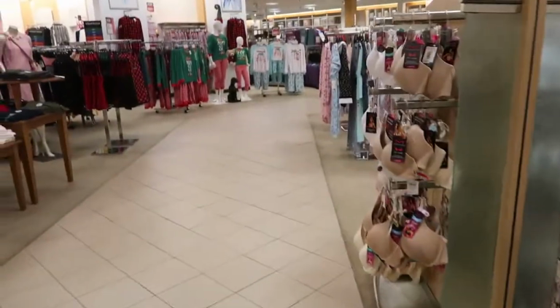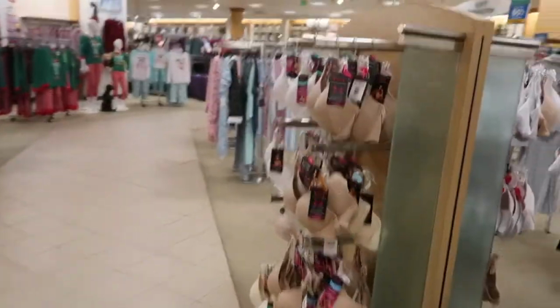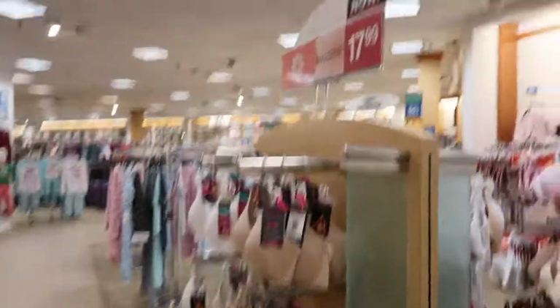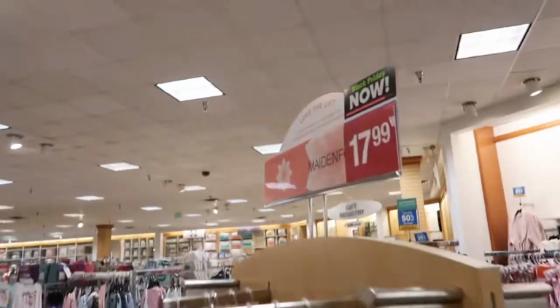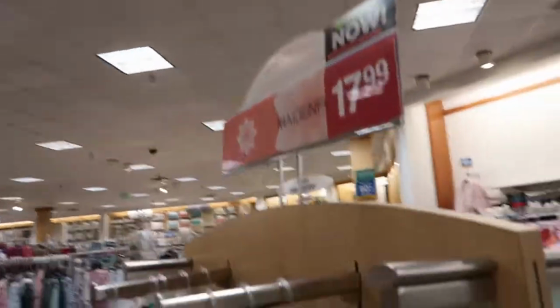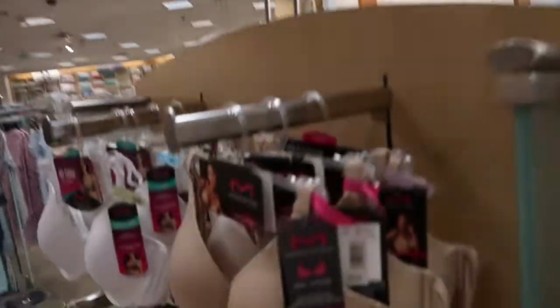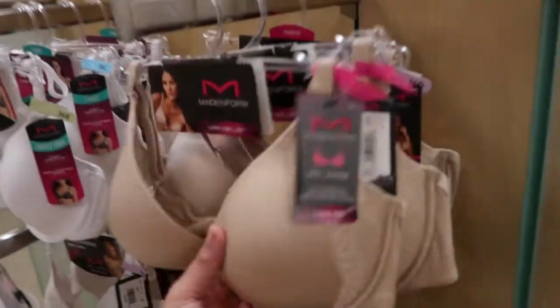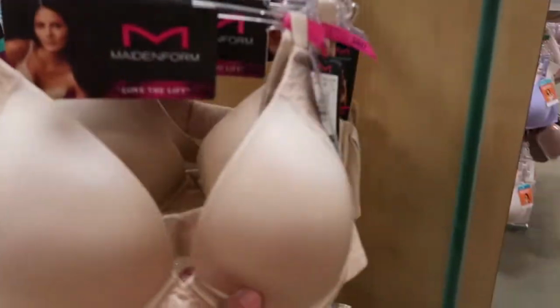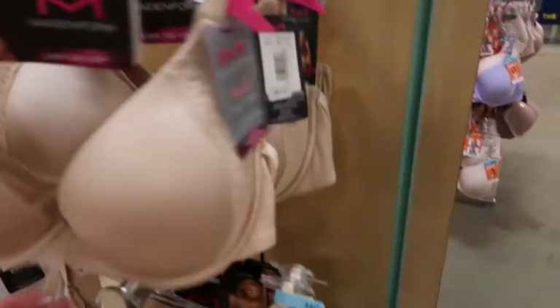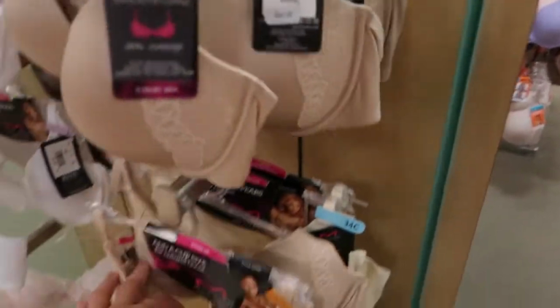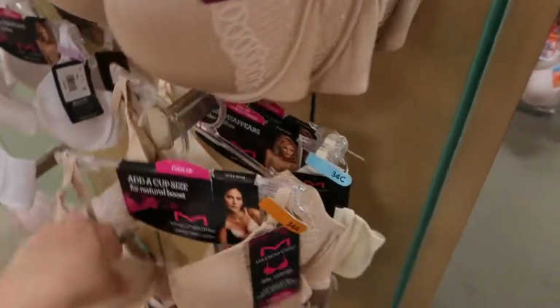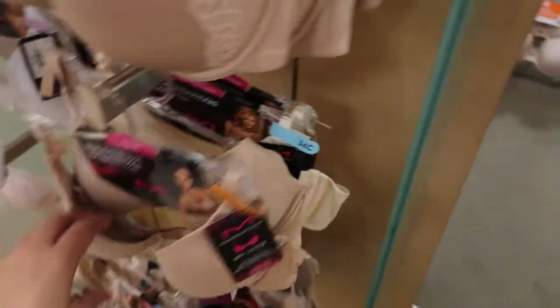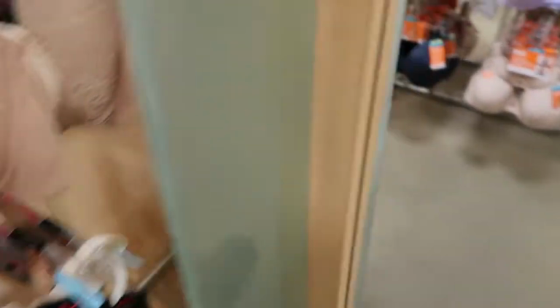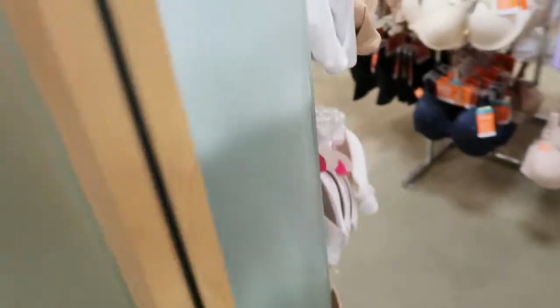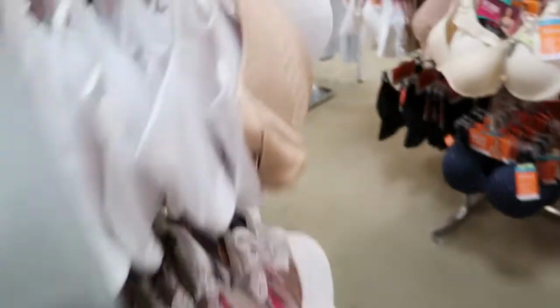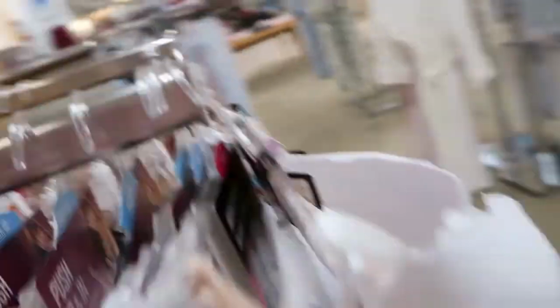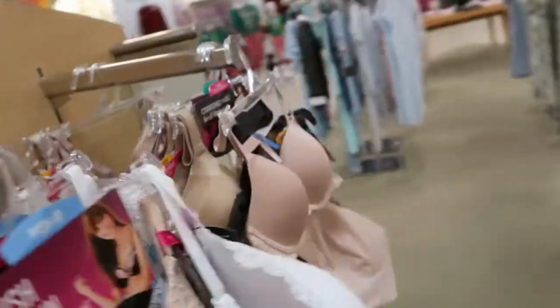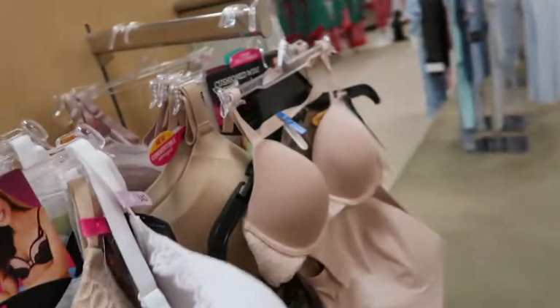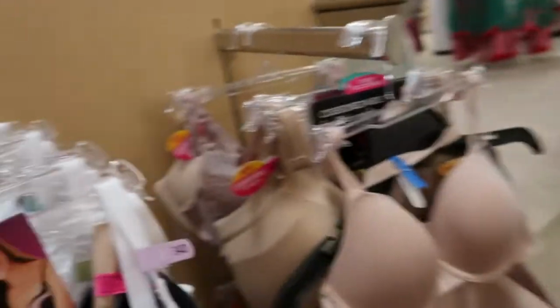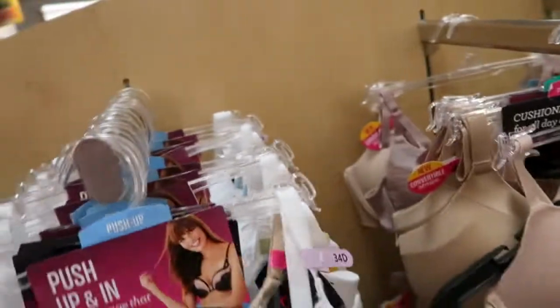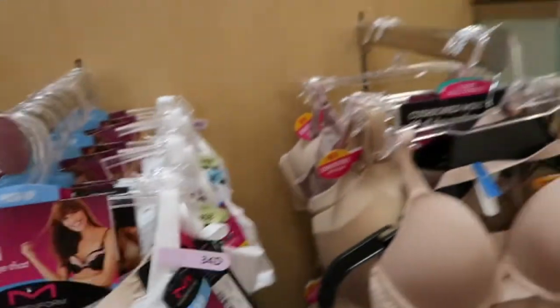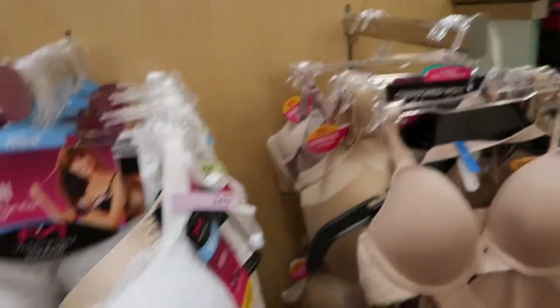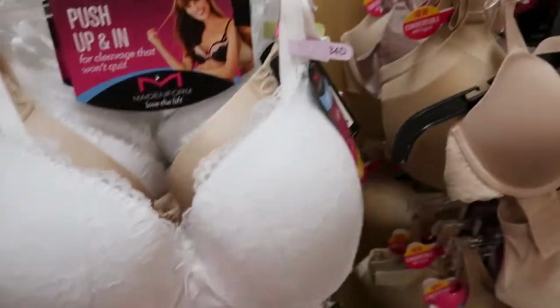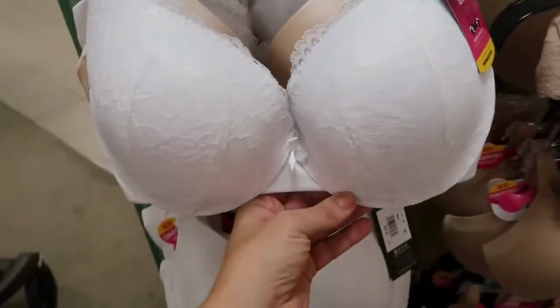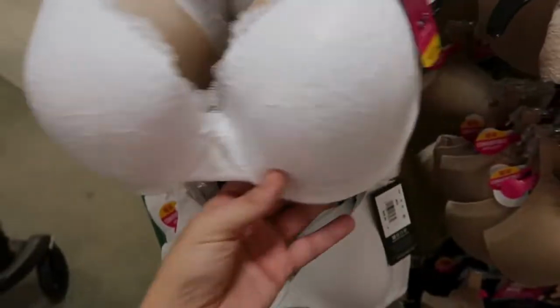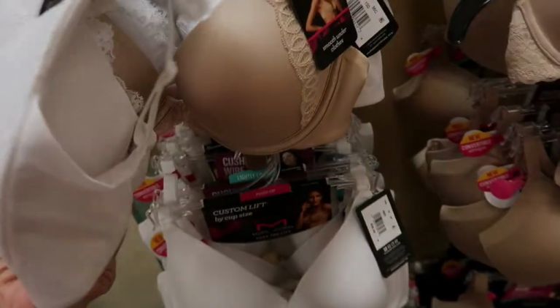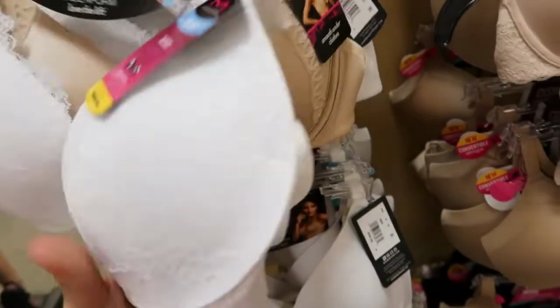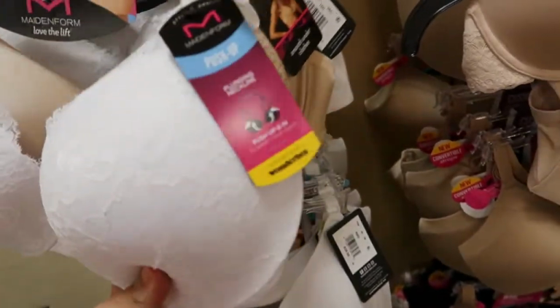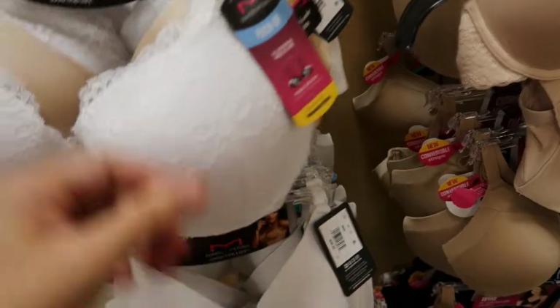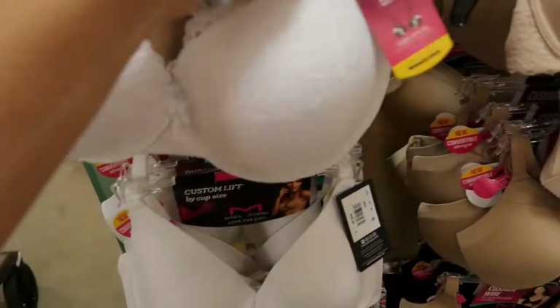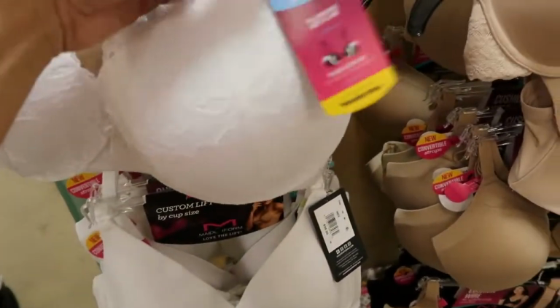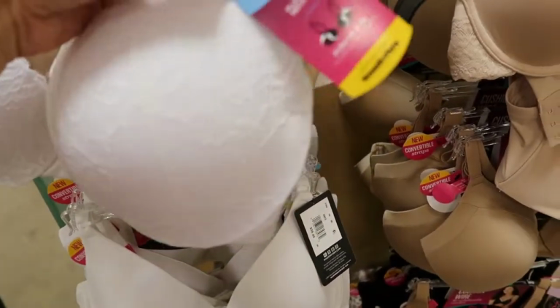Well, these are the ones I really like — they're $17.99. That's still a good deal. I like these kind of push-ups.